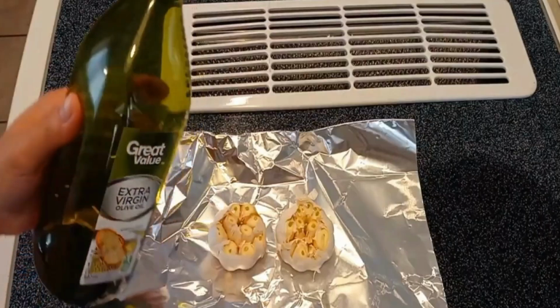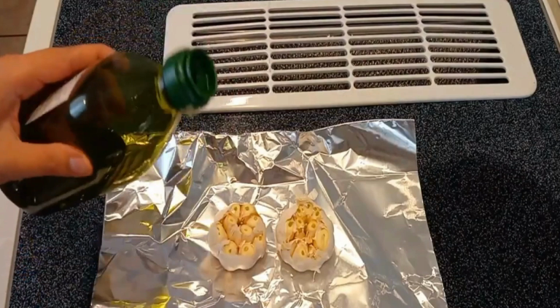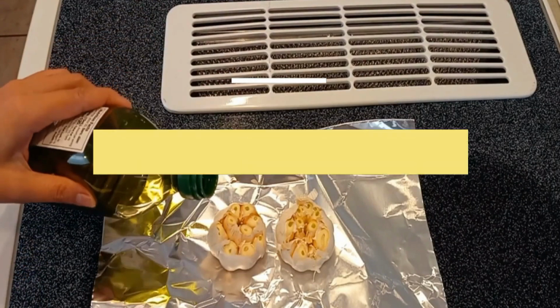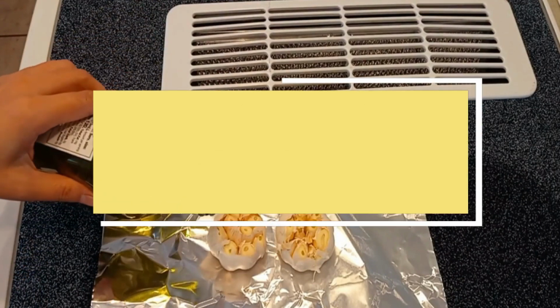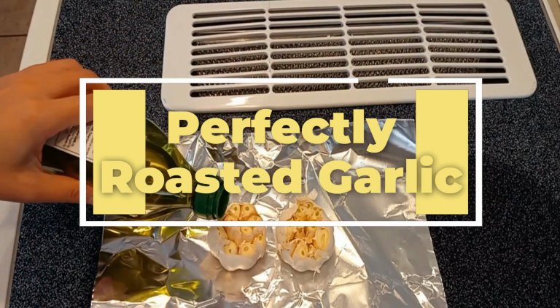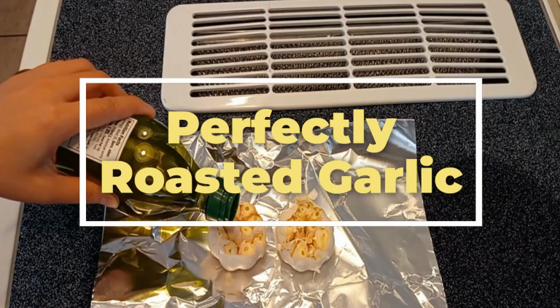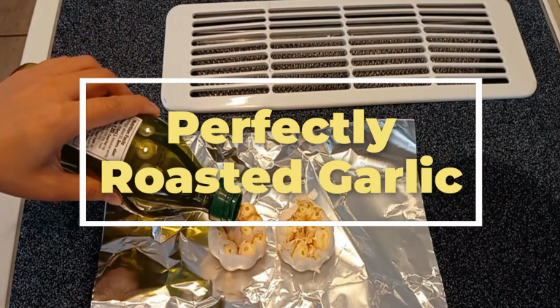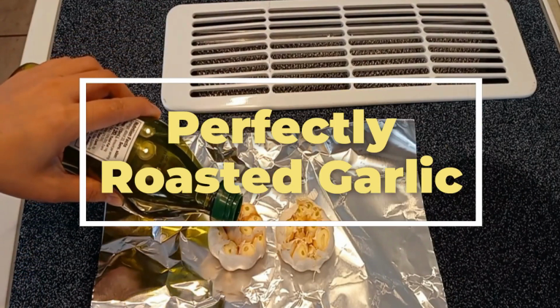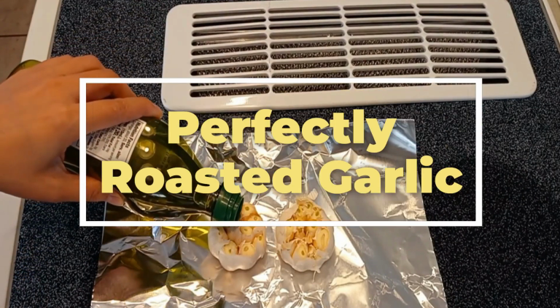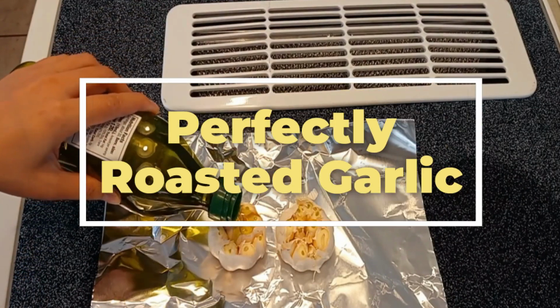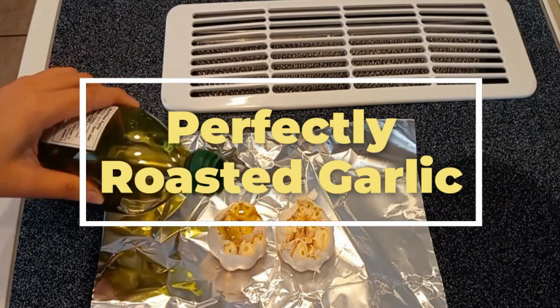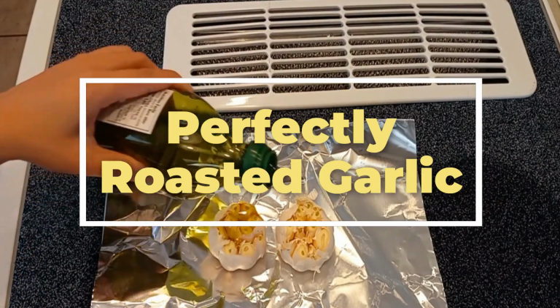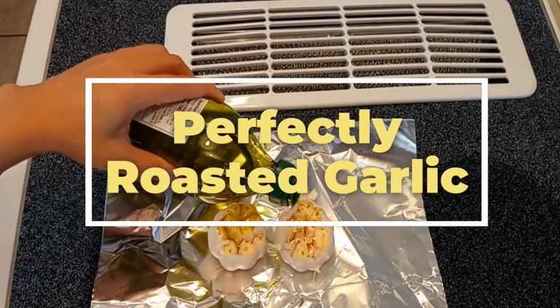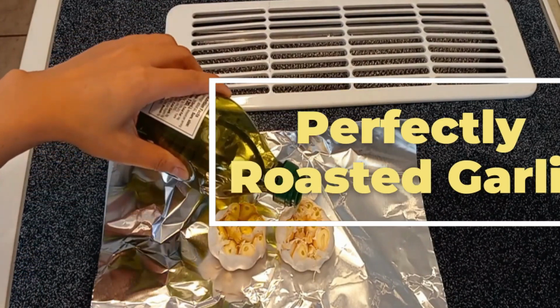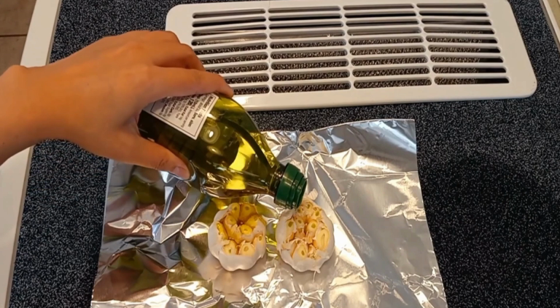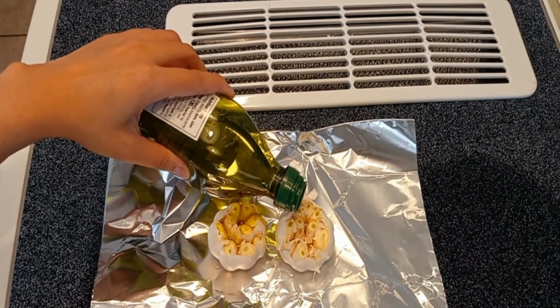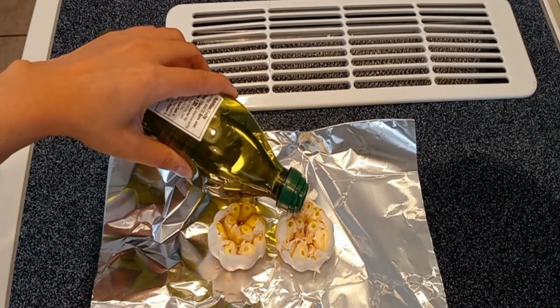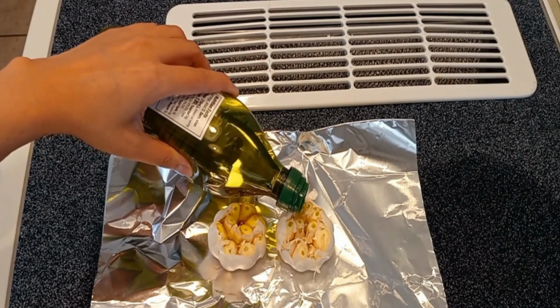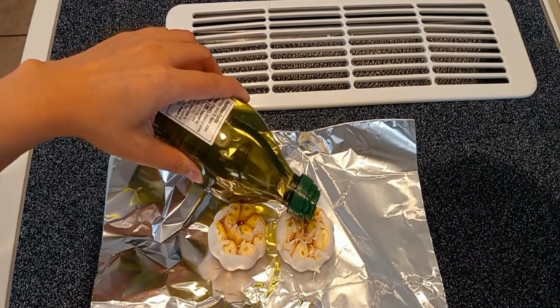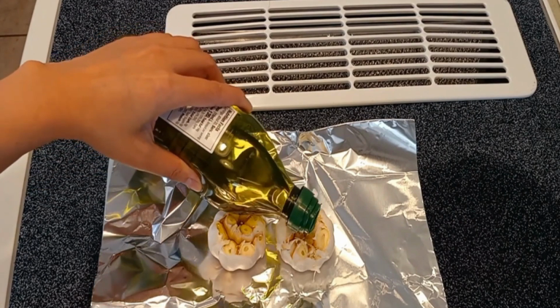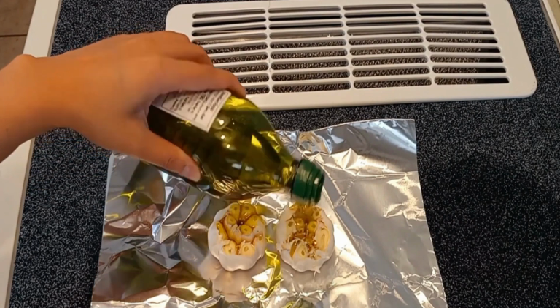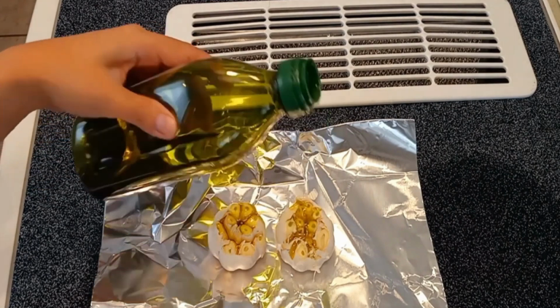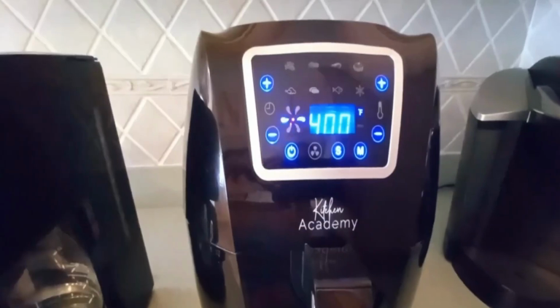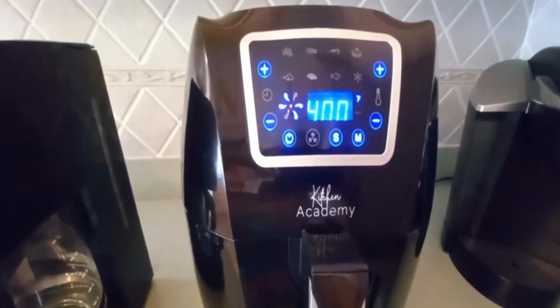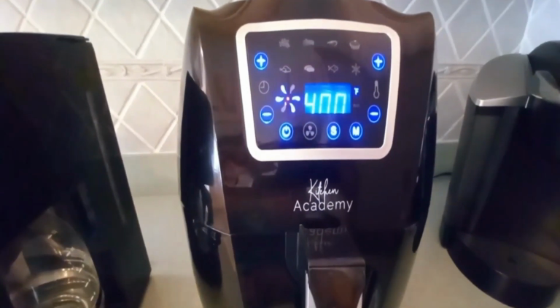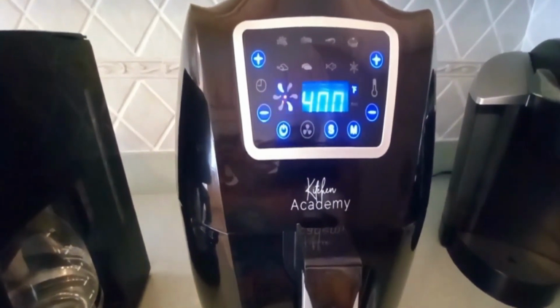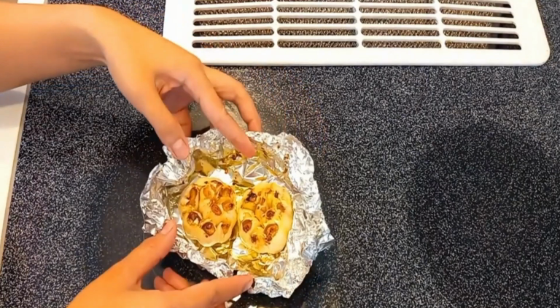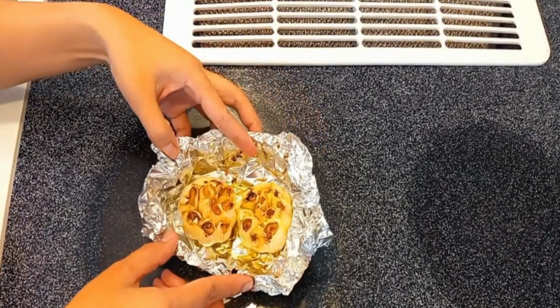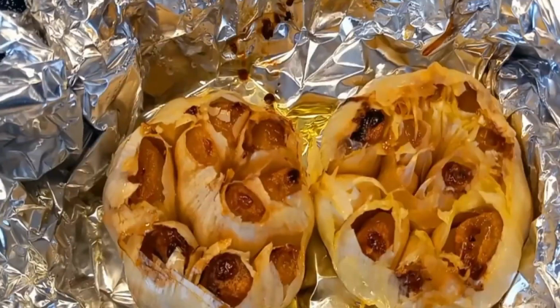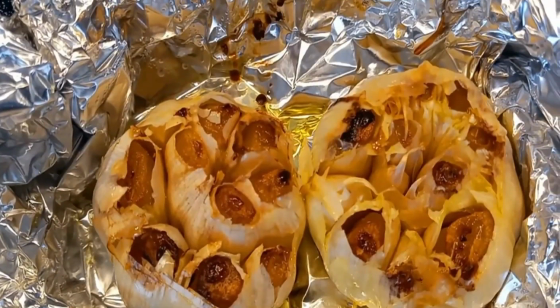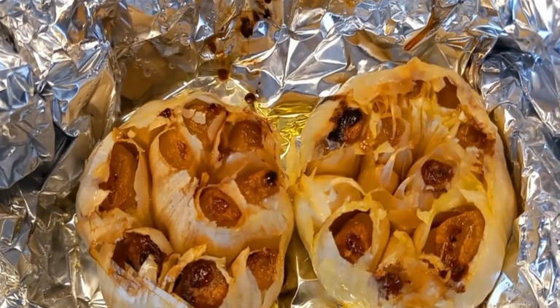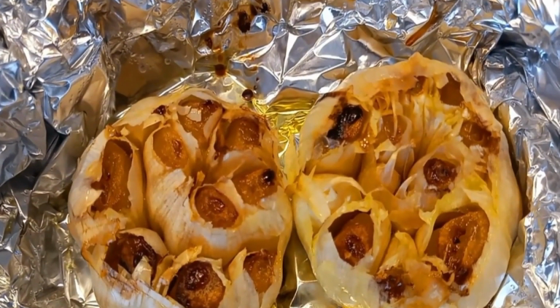5. Perfectly roasted garlic. Transform ordinary garlic into a gourmet delight. Roast whole garlic bulbs in the air fryer for a creamy, caramelized spread that's perfect for bread, dips, or as a flavor booster in your dishes.